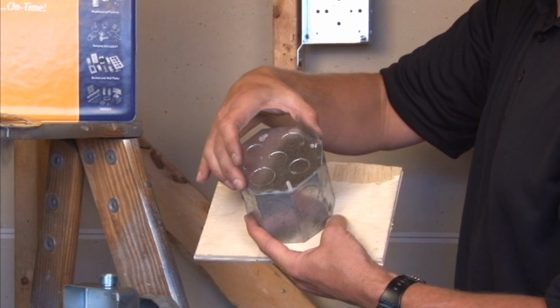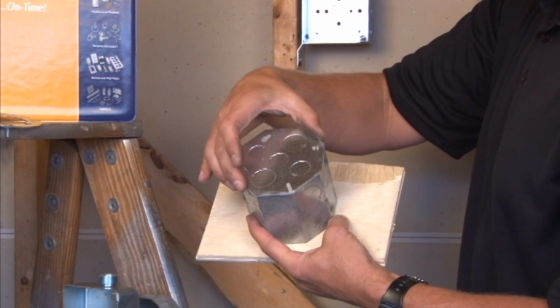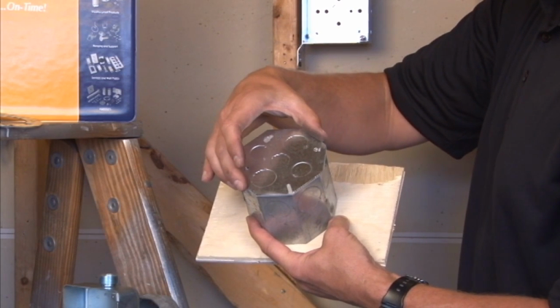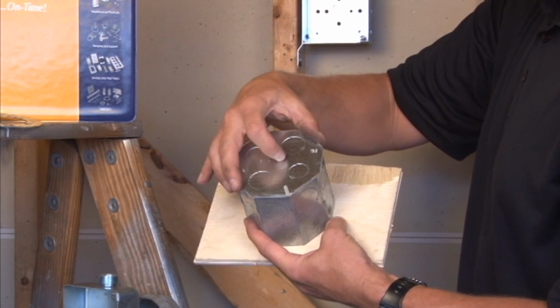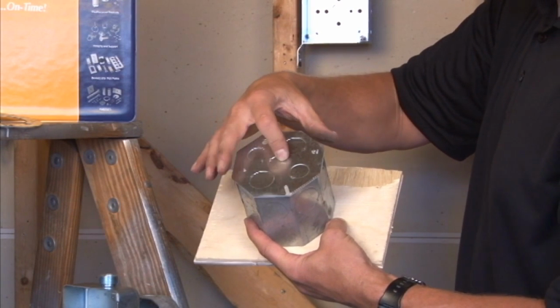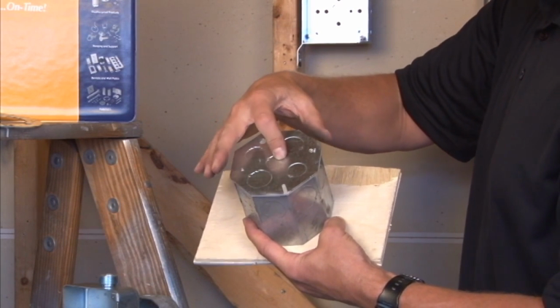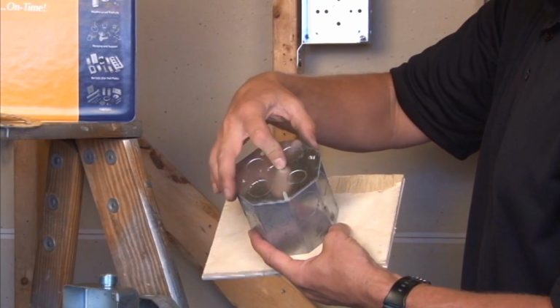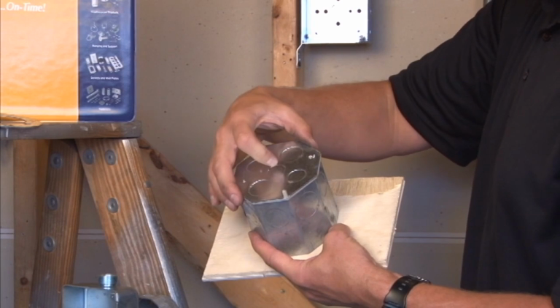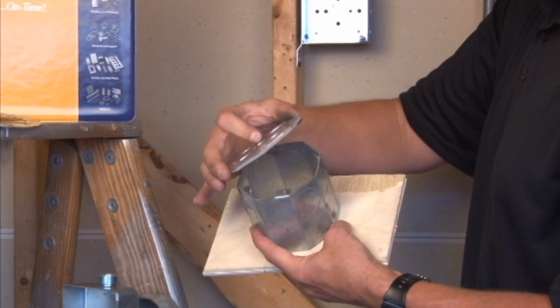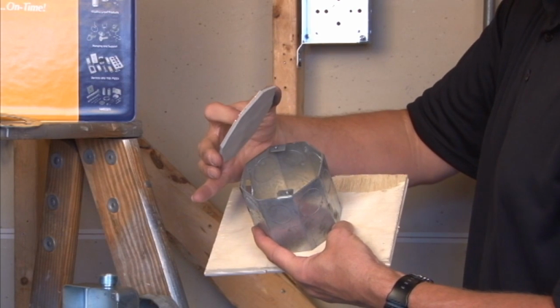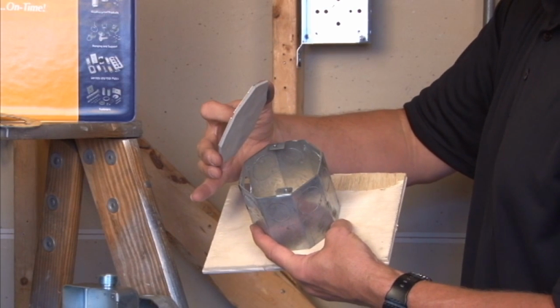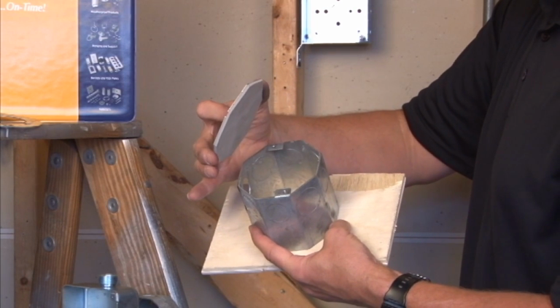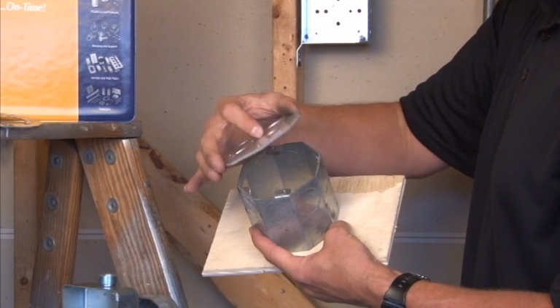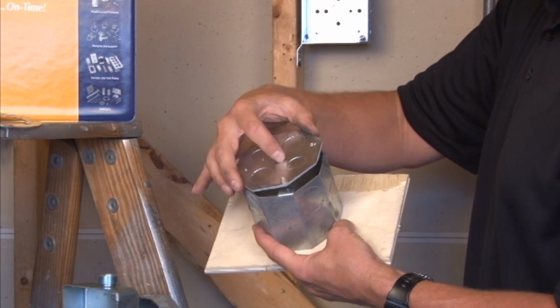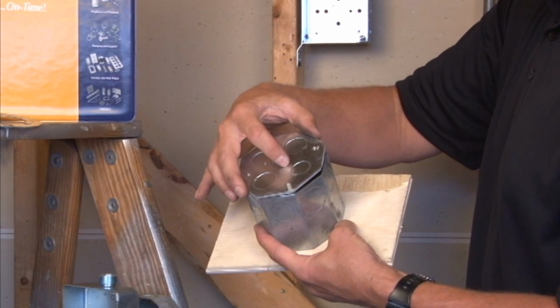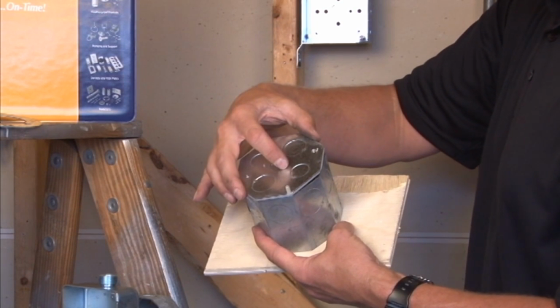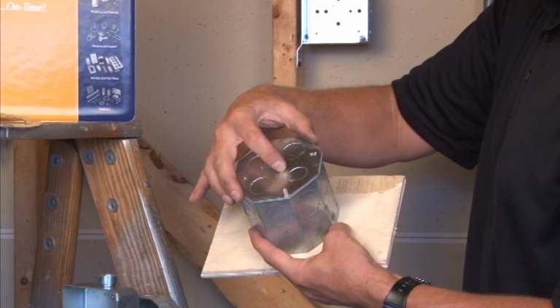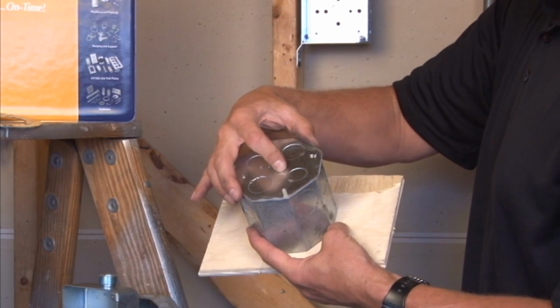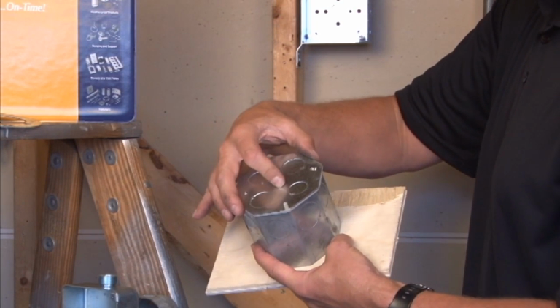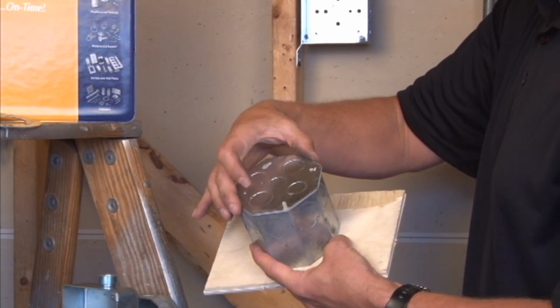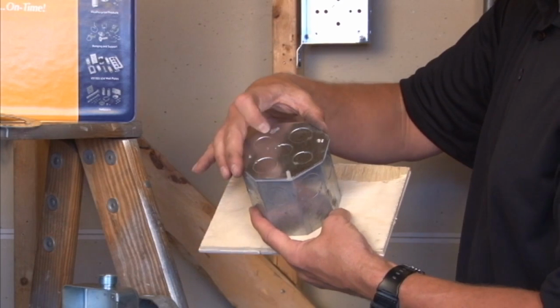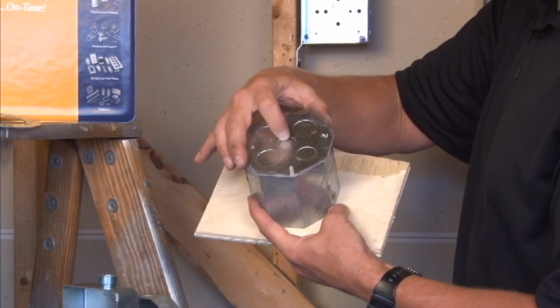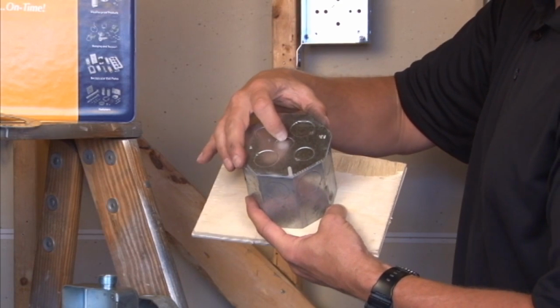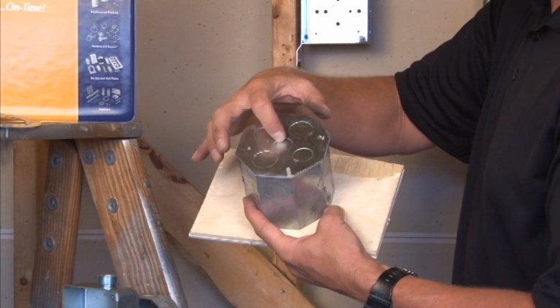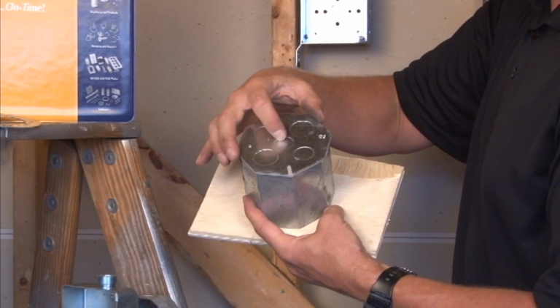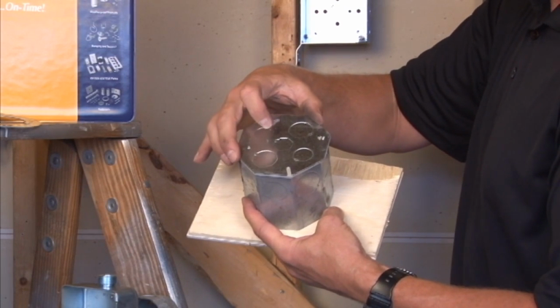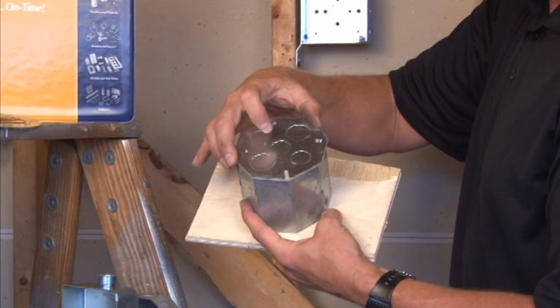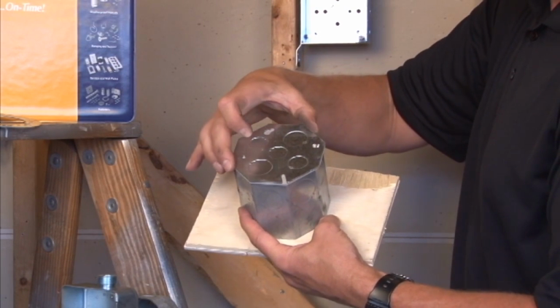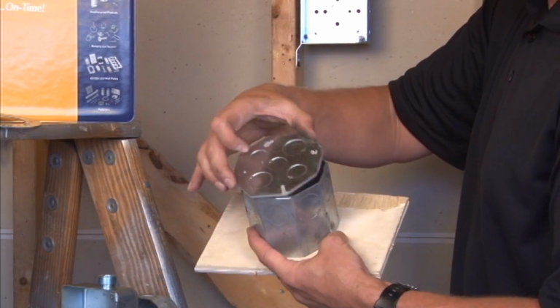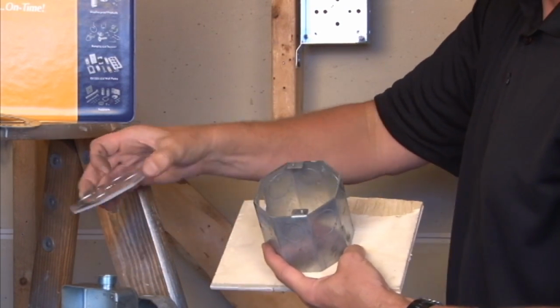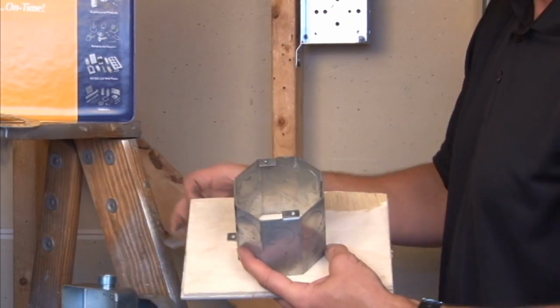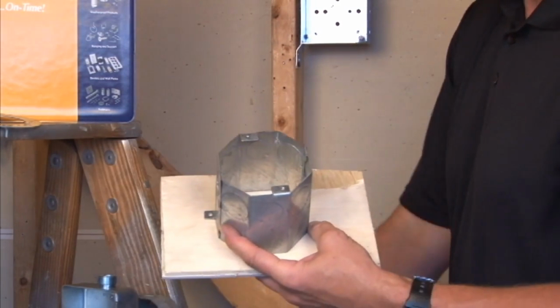Simply tightens on, fastens down, and creates a nice watertight seal as the gasket squishes against the edge of the box. This is part number CBPVT for vapor tight.